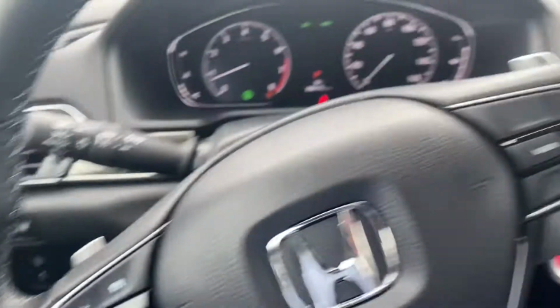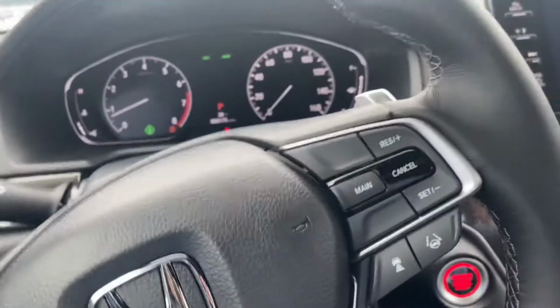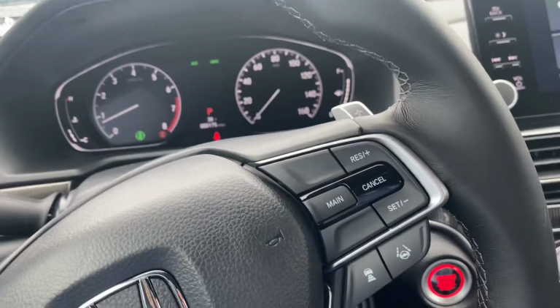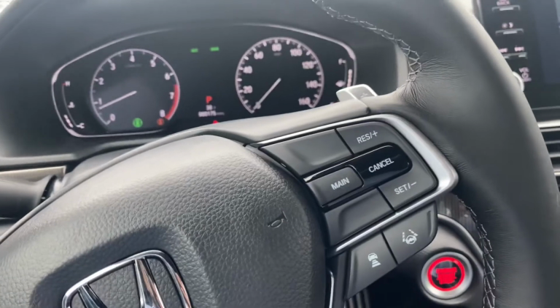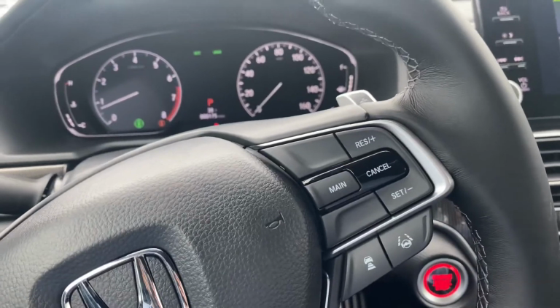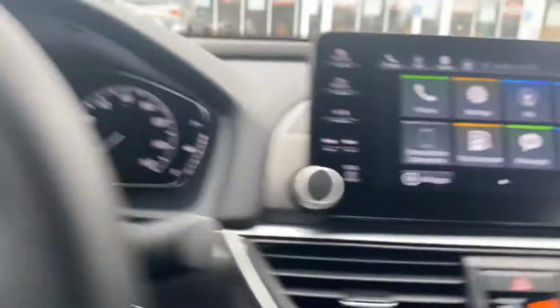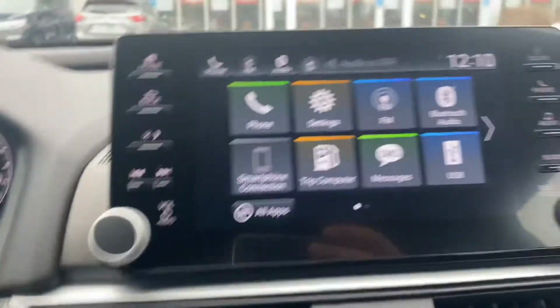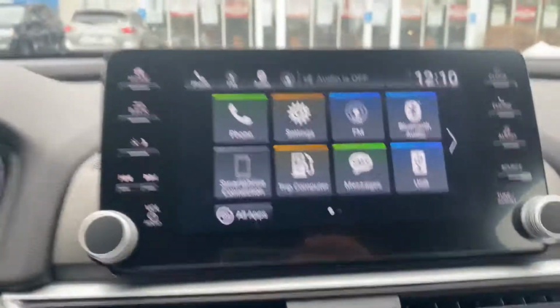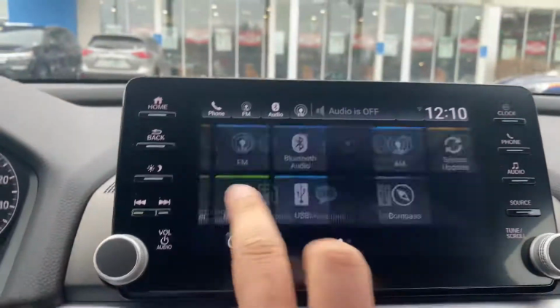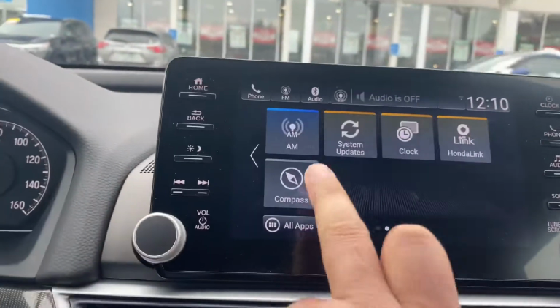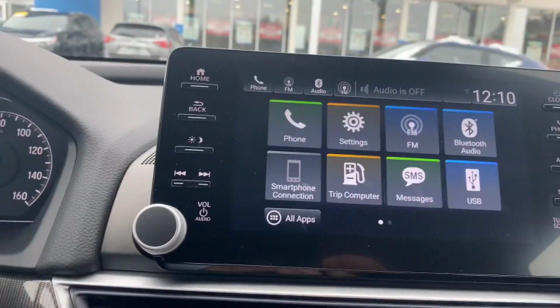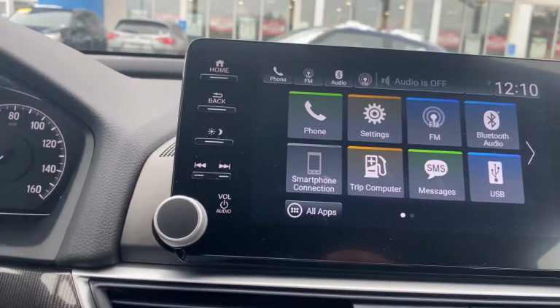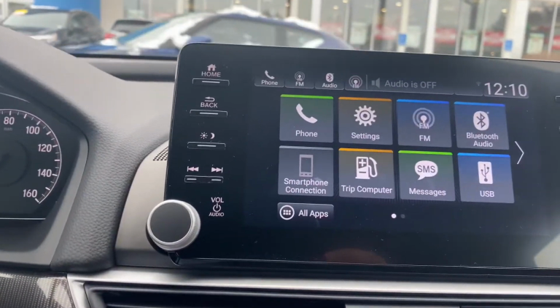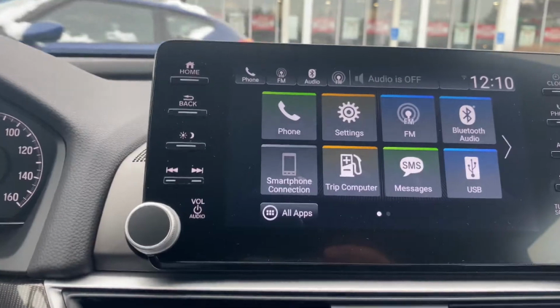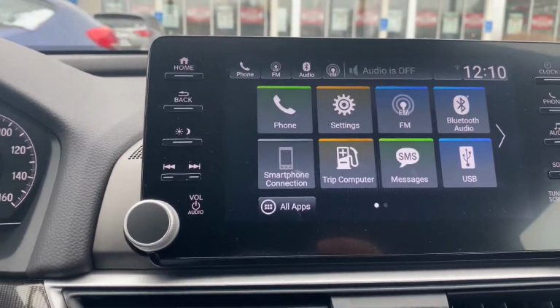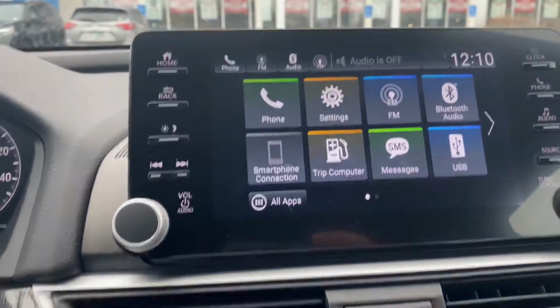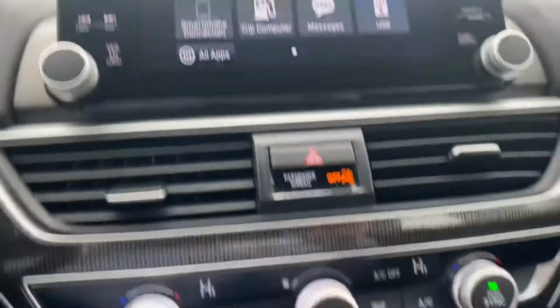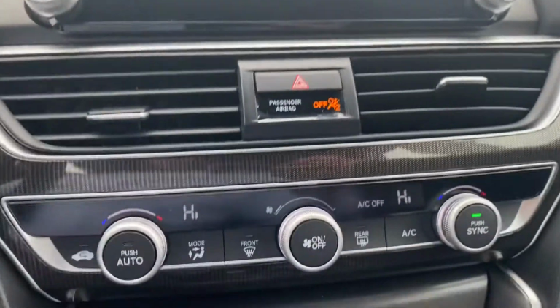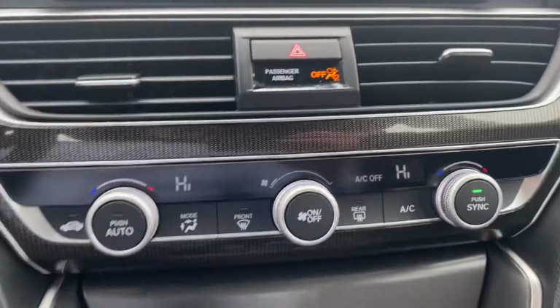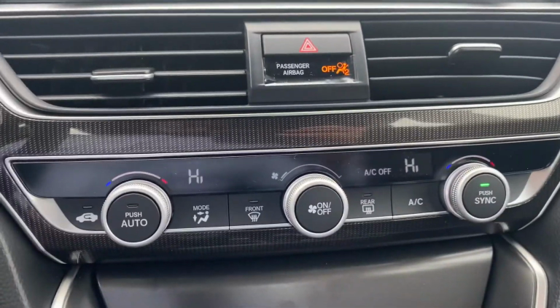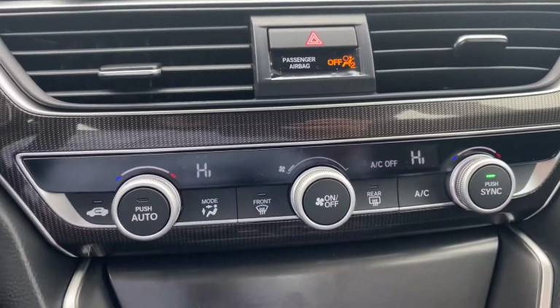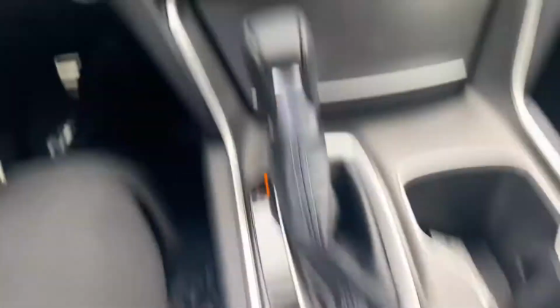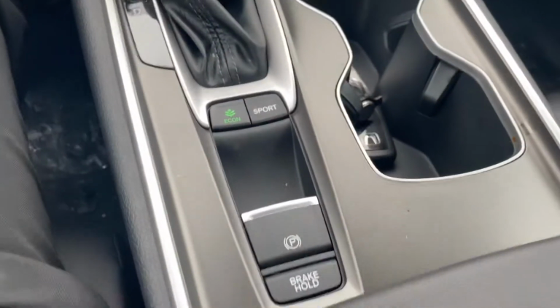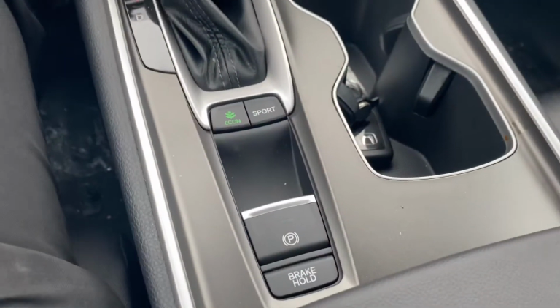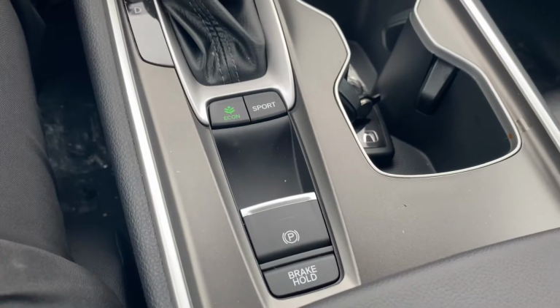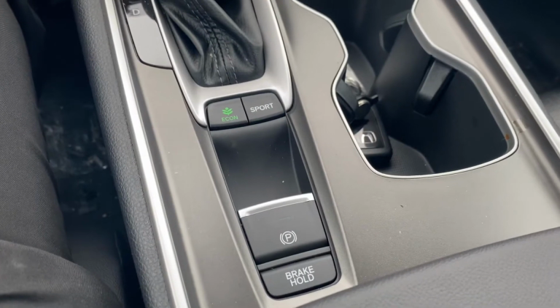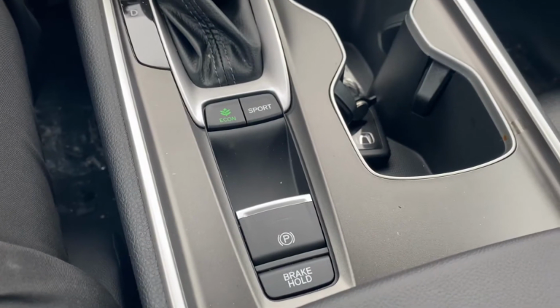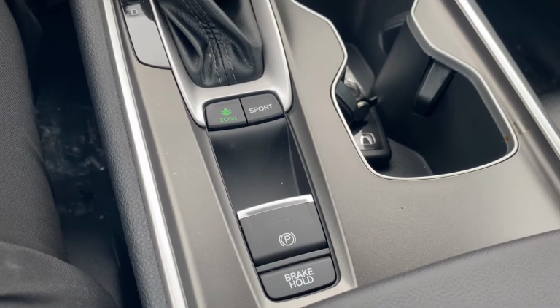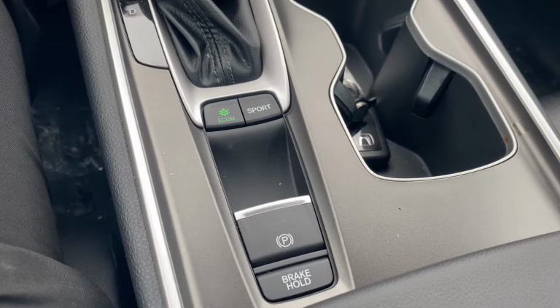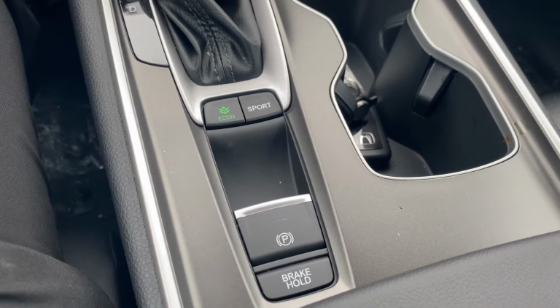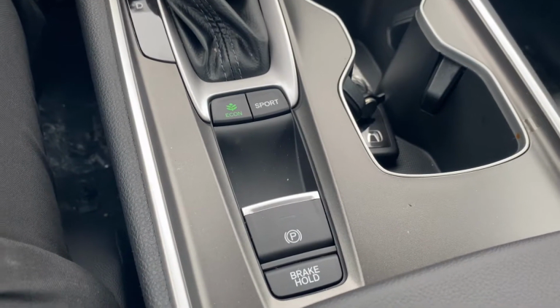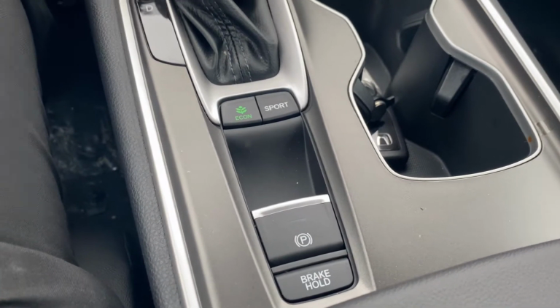With your adaptive cruise control, you have a touch screen with Apple CarPlay, Android Auto, backup camera, and Bluetooth system. You have cruise control right there, econ button, sport mode, e-brake, and brake hold.